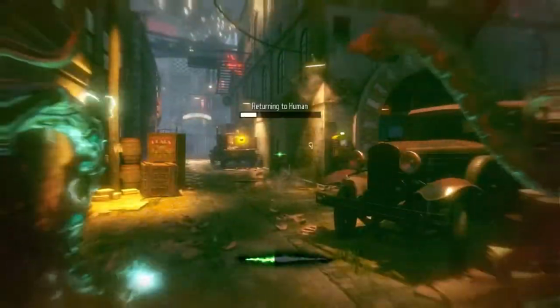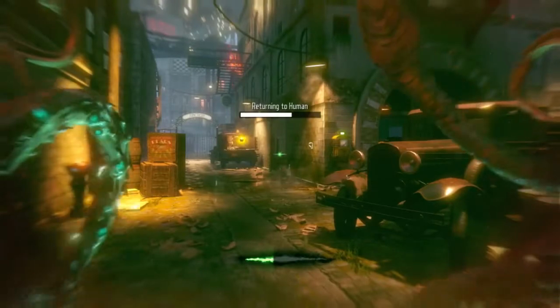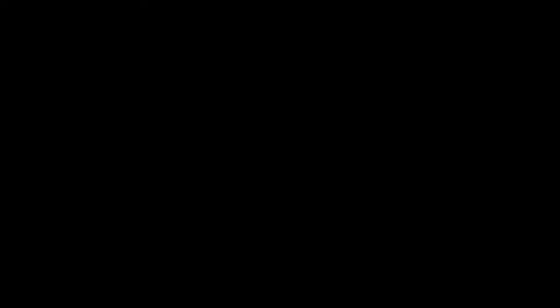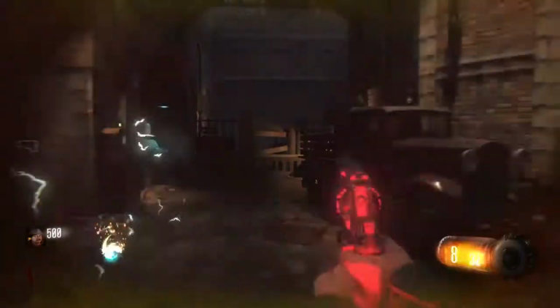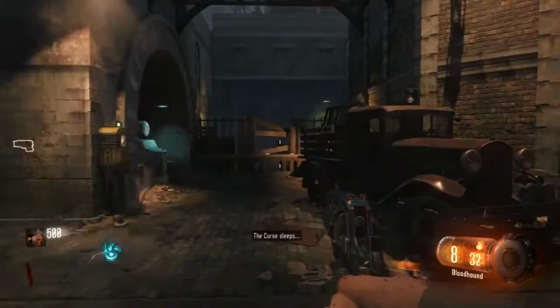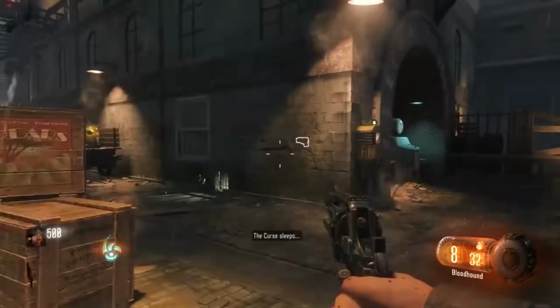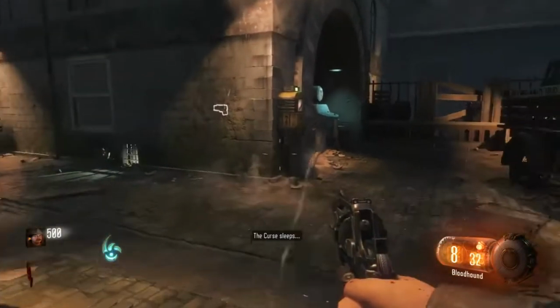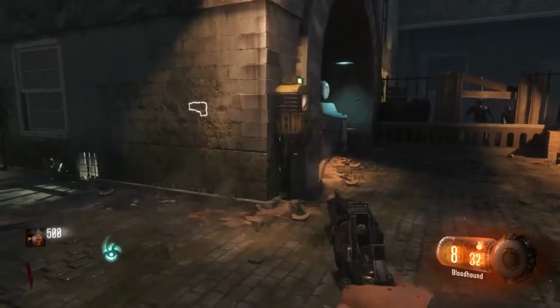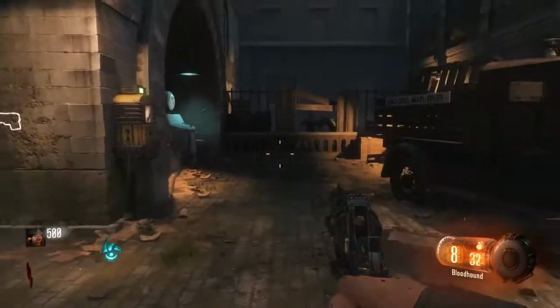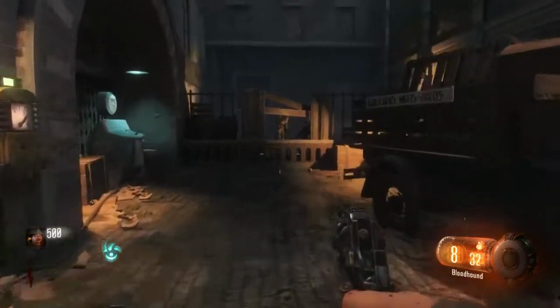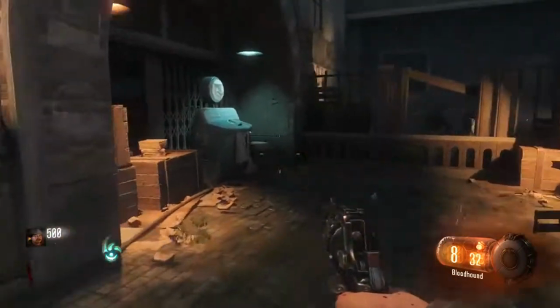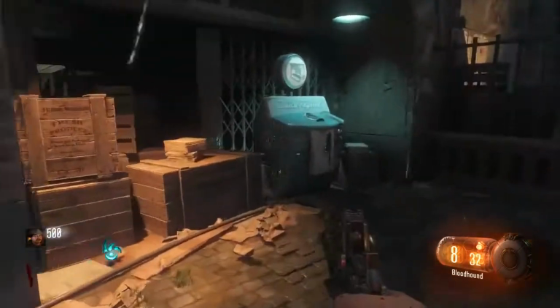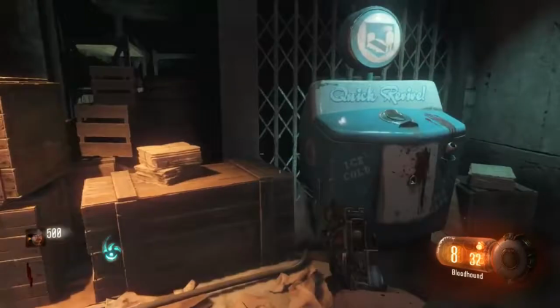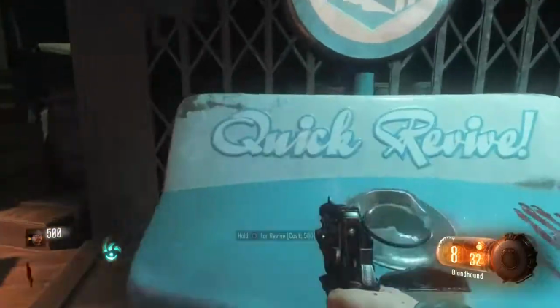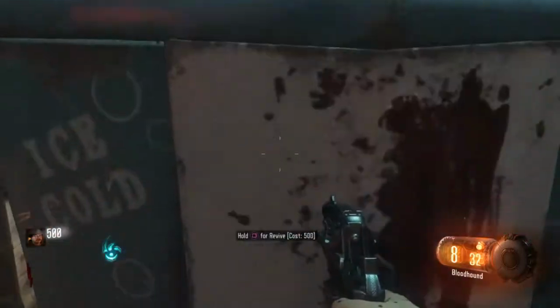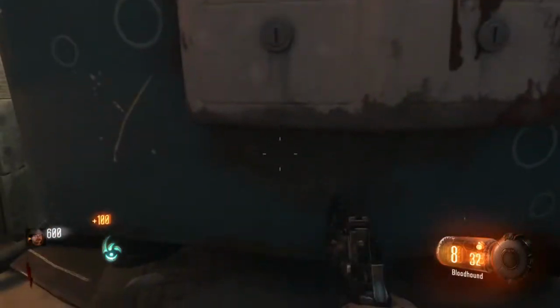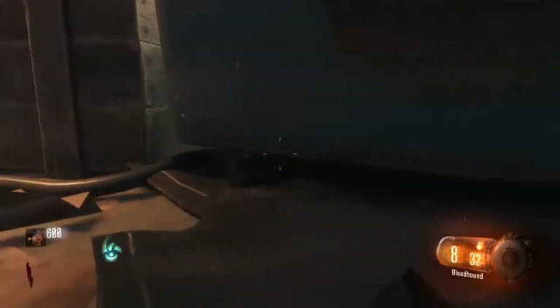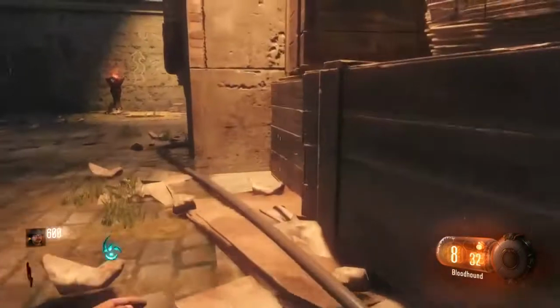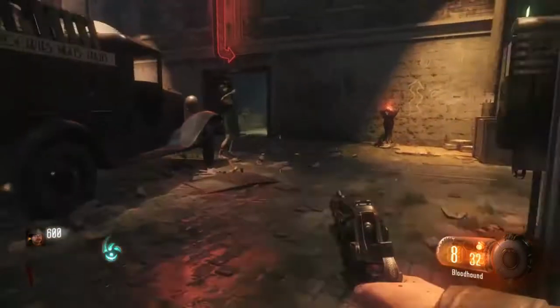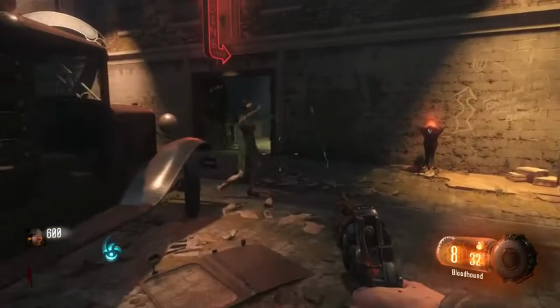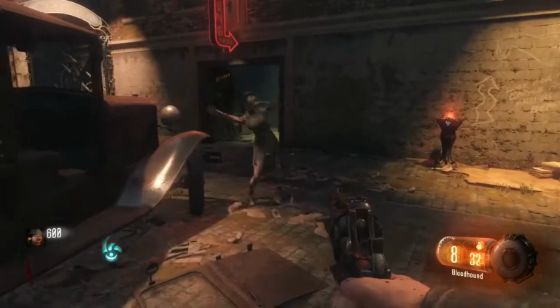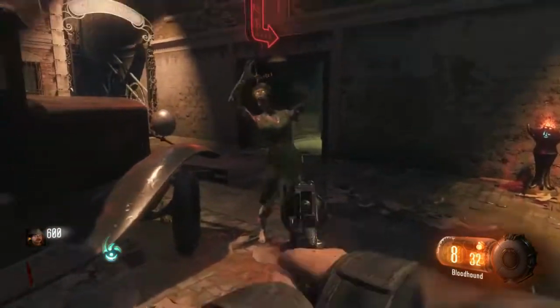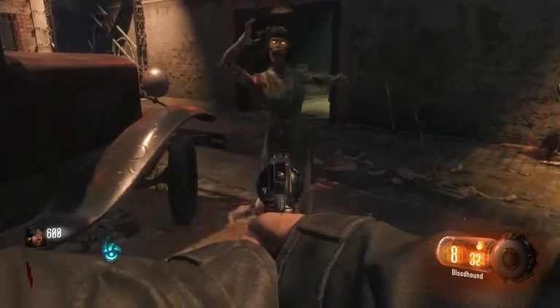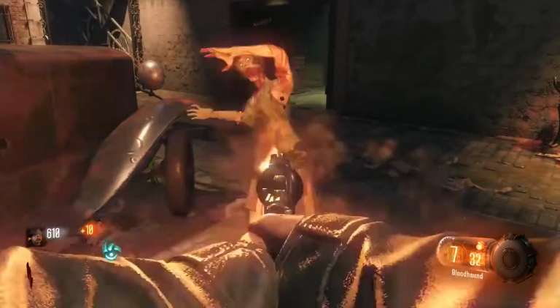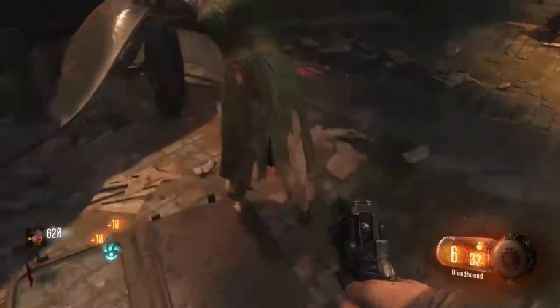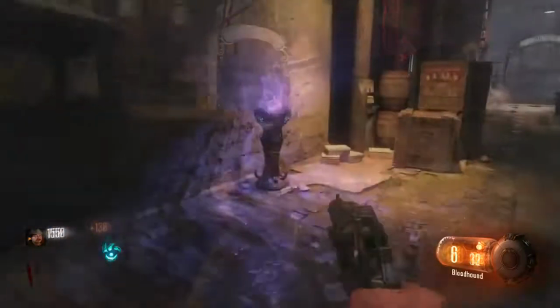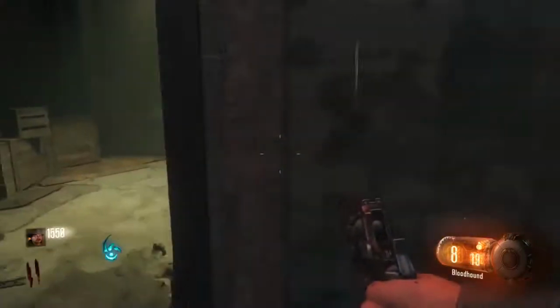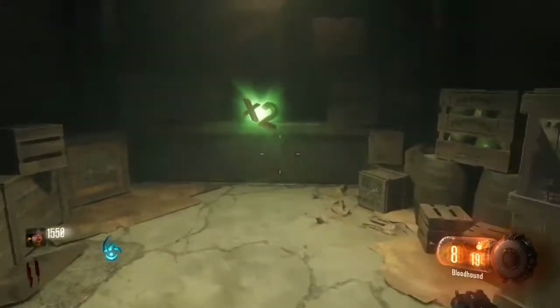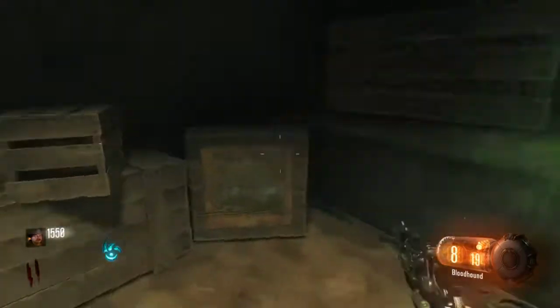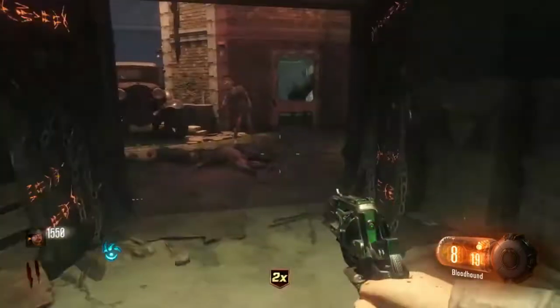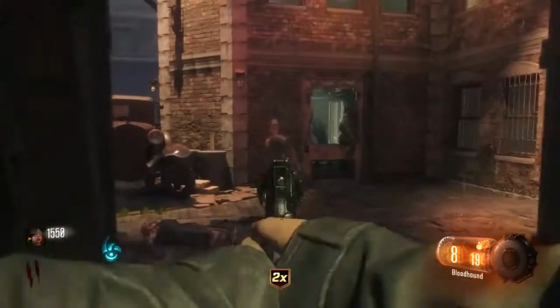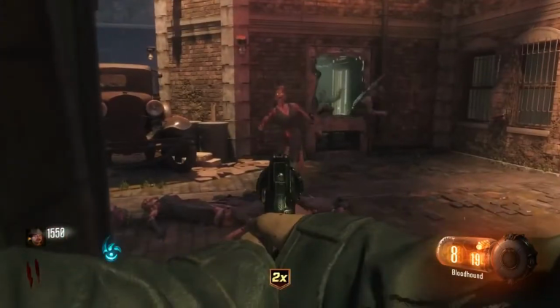Try to maximize your points on round 1 — shoot their legs and then knife them. You can even crouch under Quick Revive to get 100 free points — throwback right there to Darice — and definitely rebuild those barriers. Then once round 2 hits, grab those double points and do the same thing.